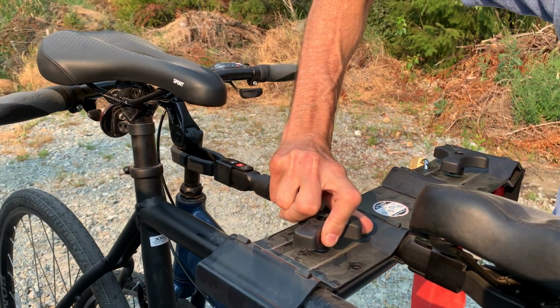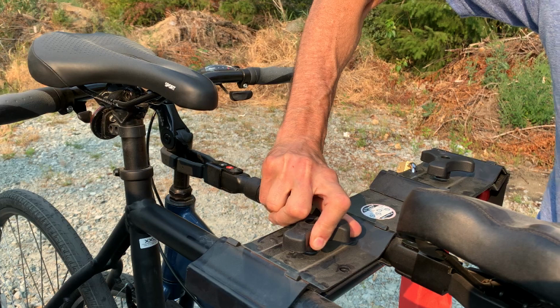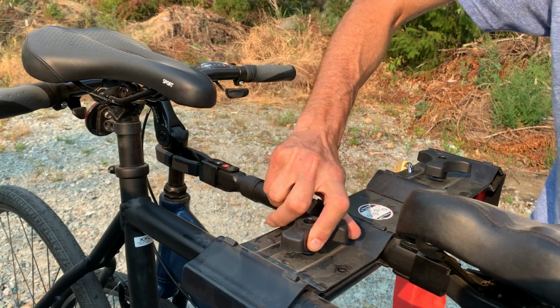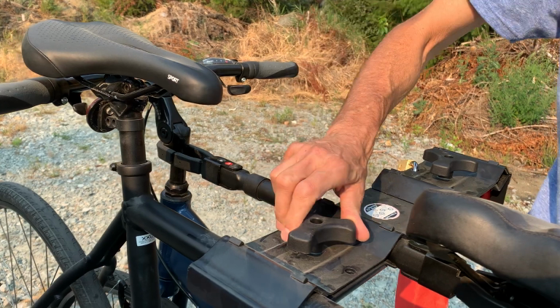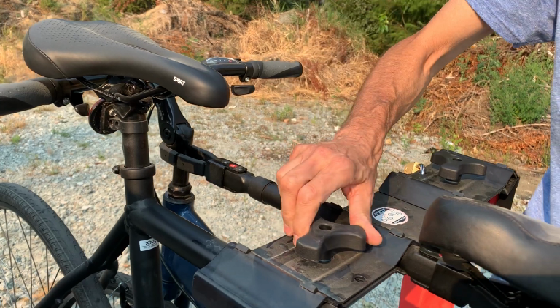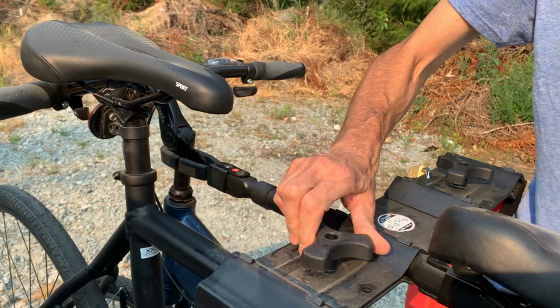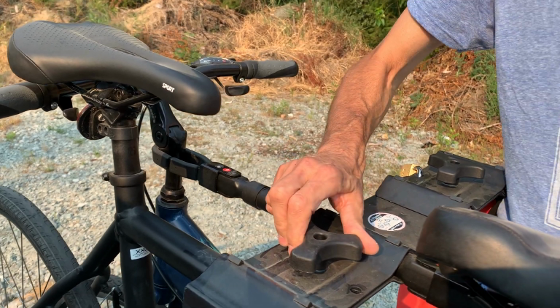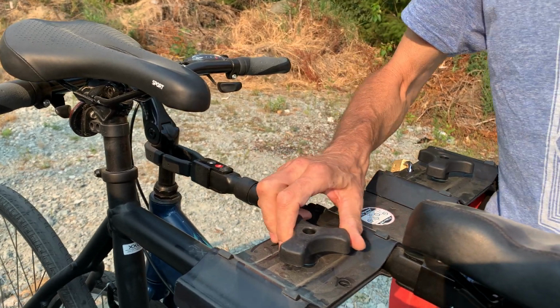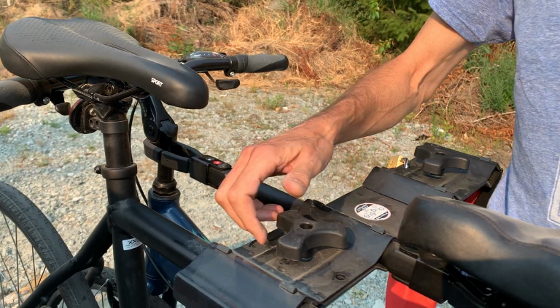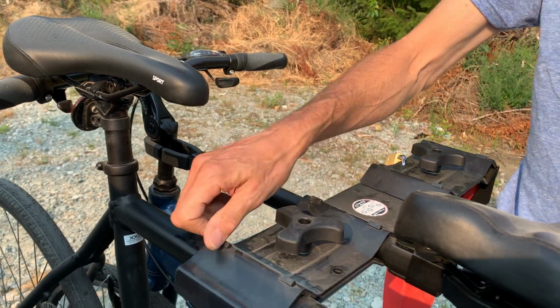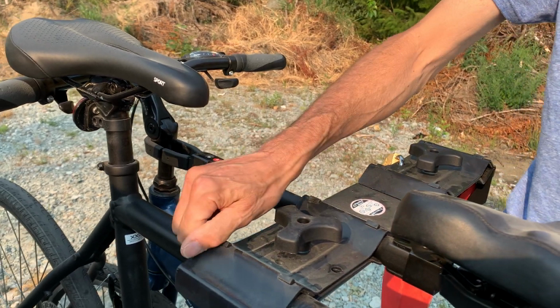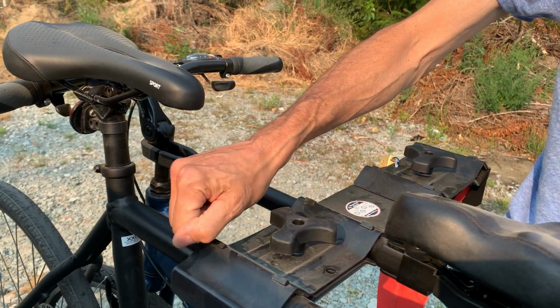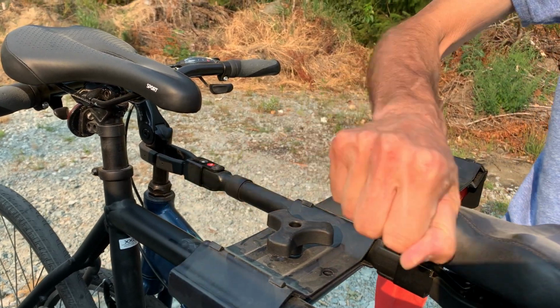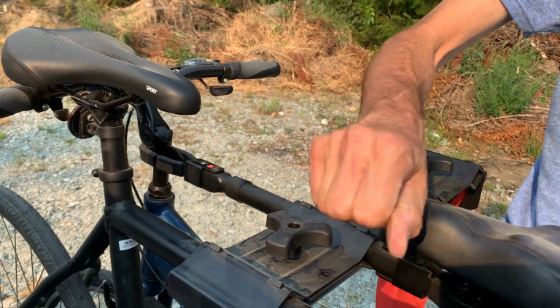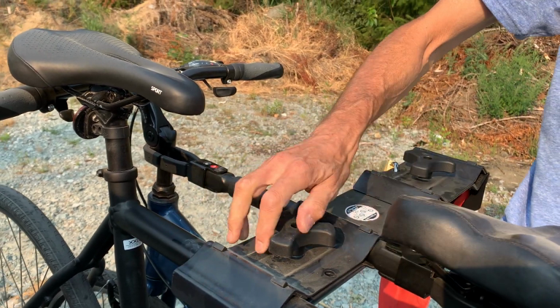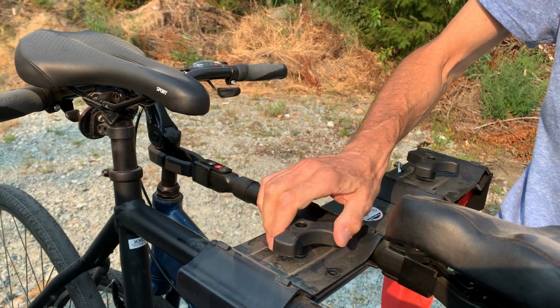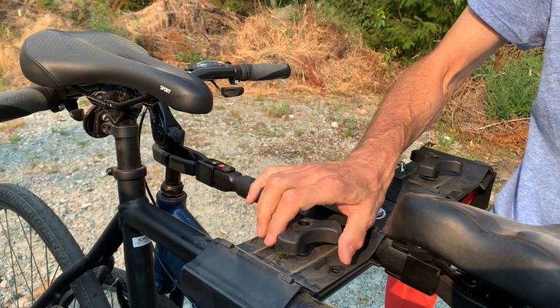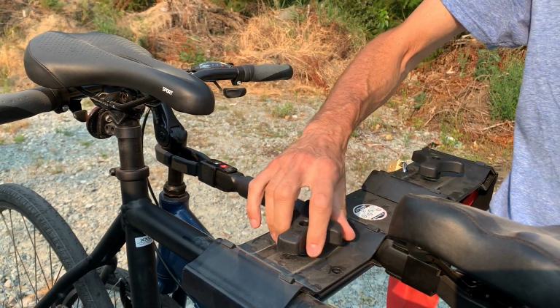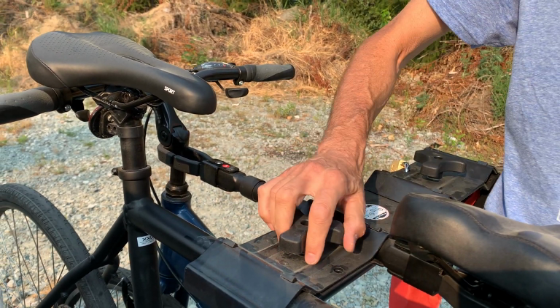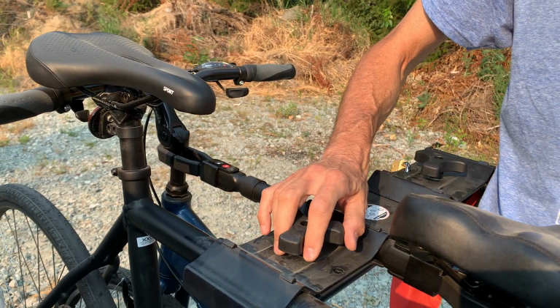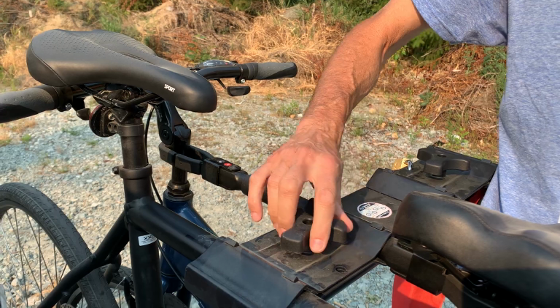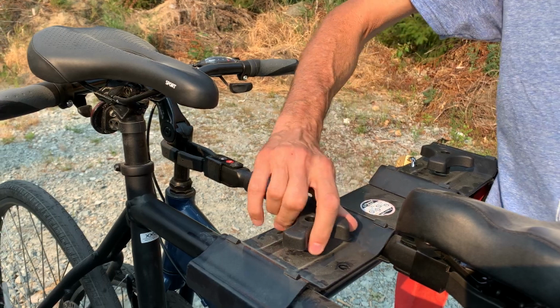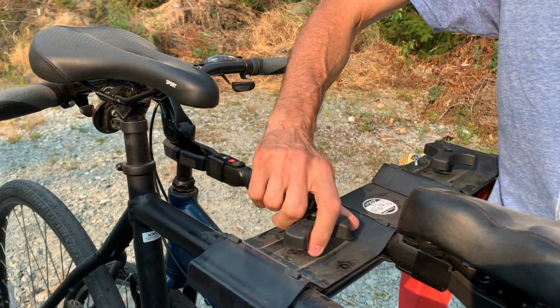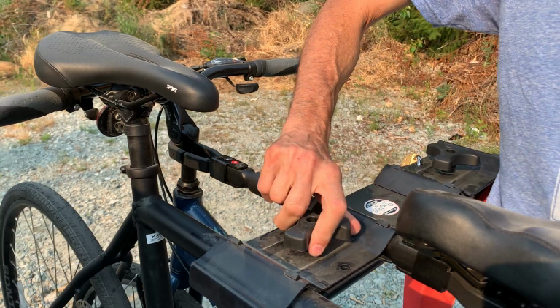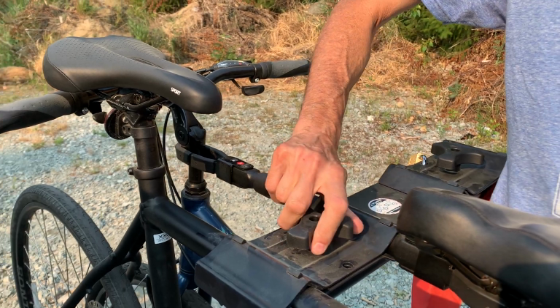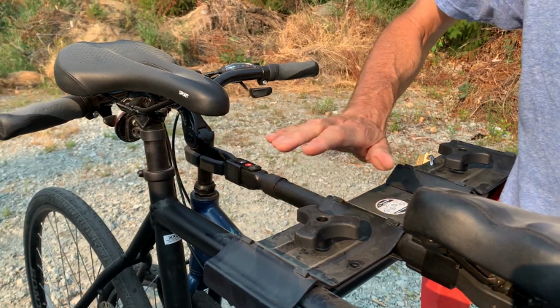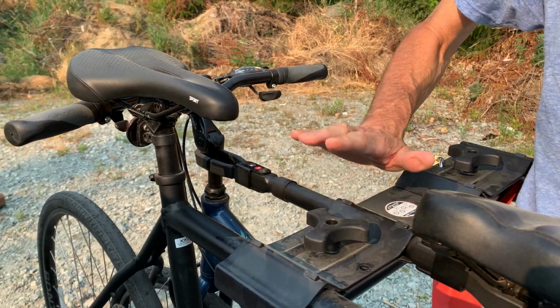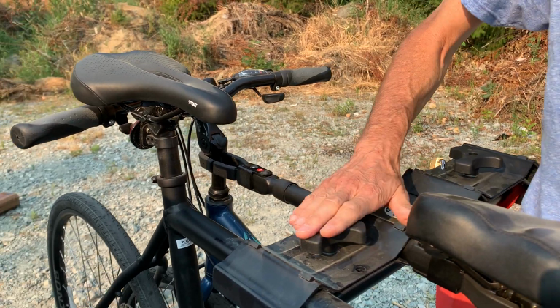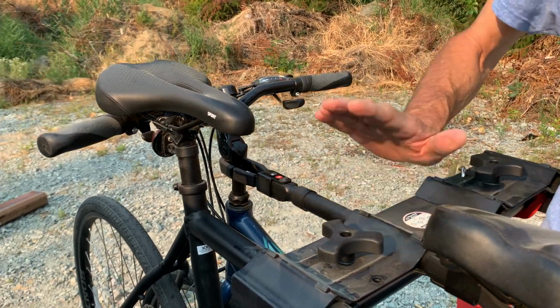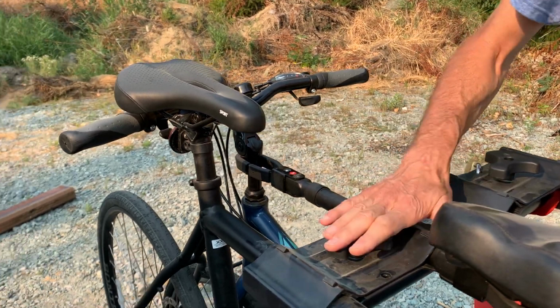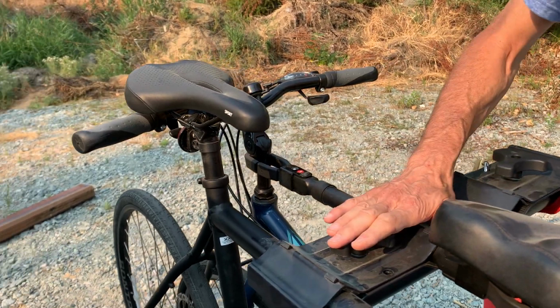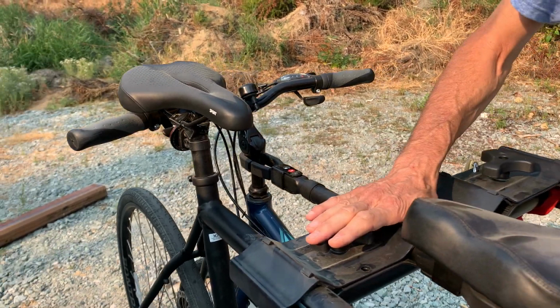I don't like bike racks that have the rubber straps, because I hear time and time again that those eventually wear out, whereas this thing probably never will.